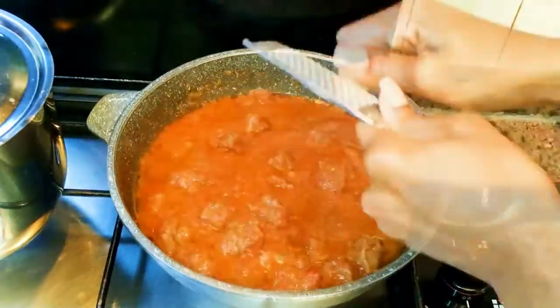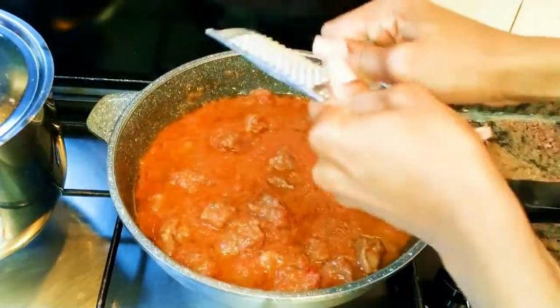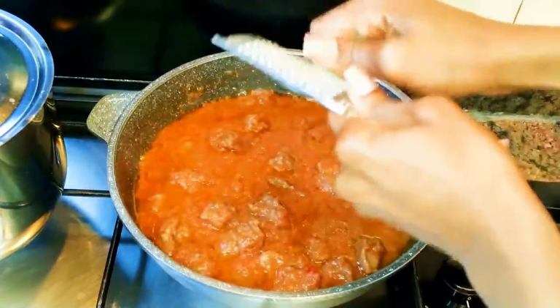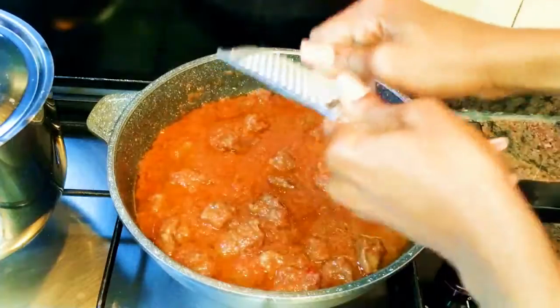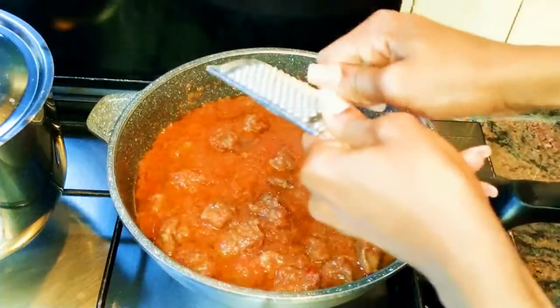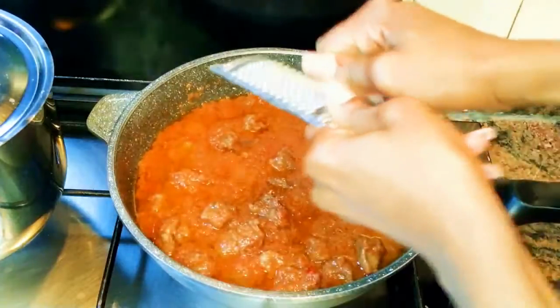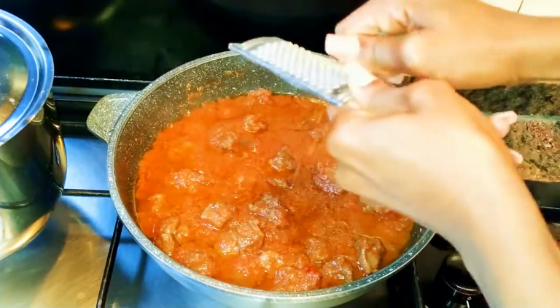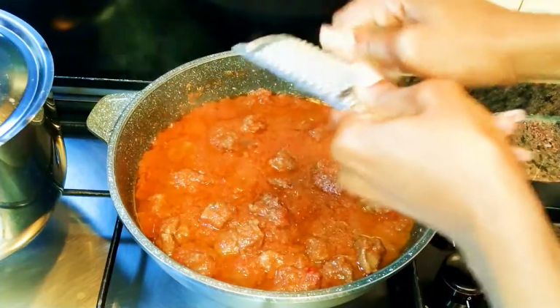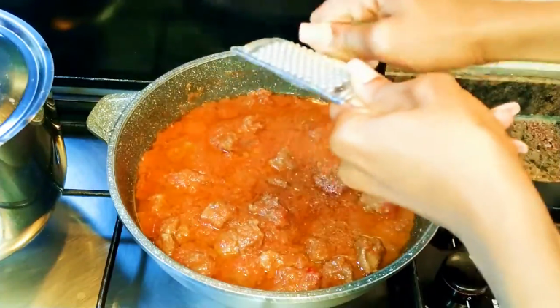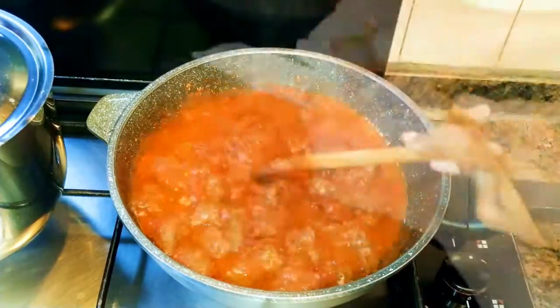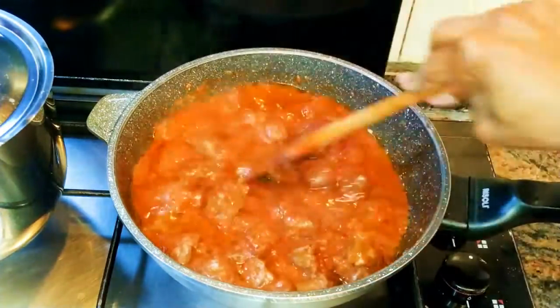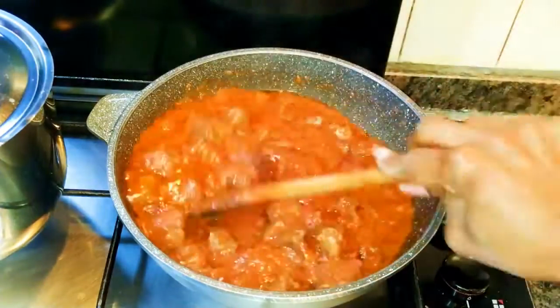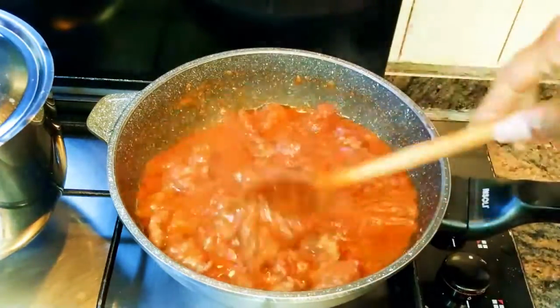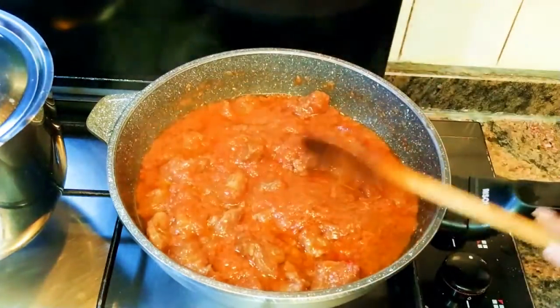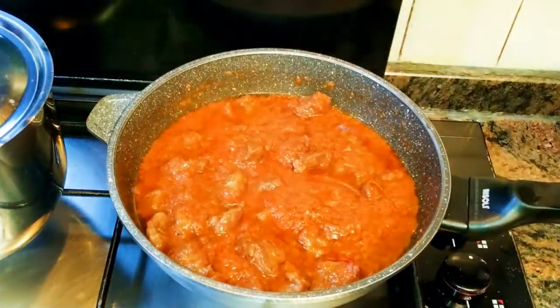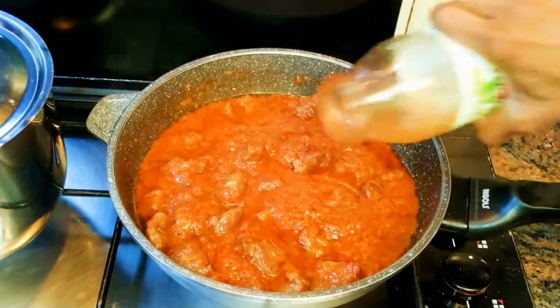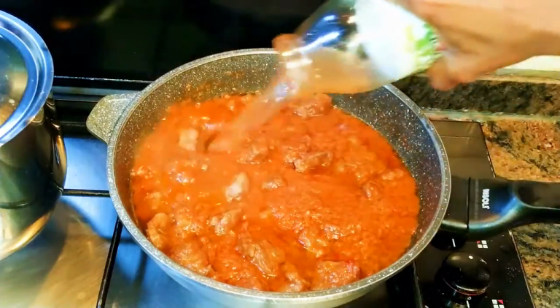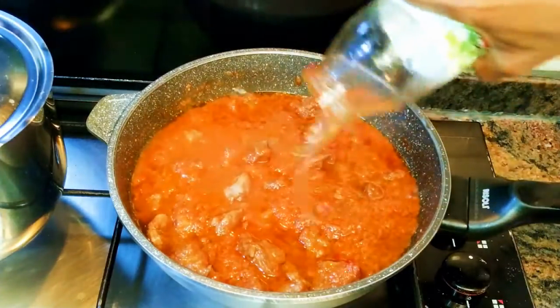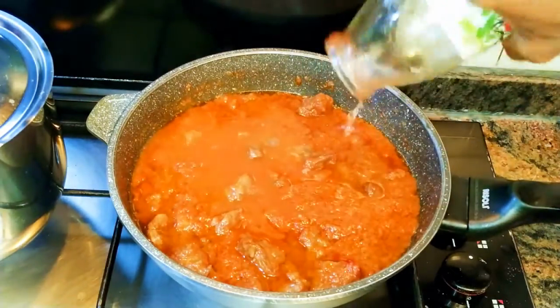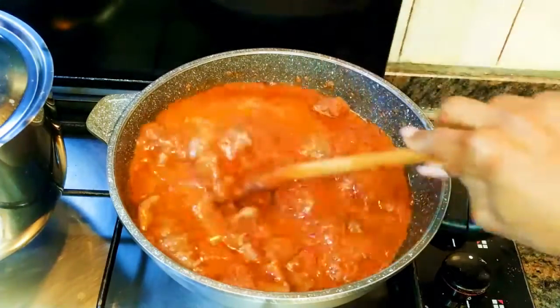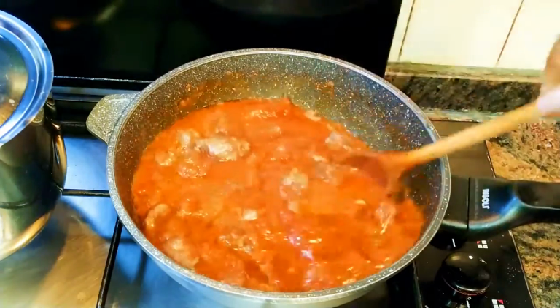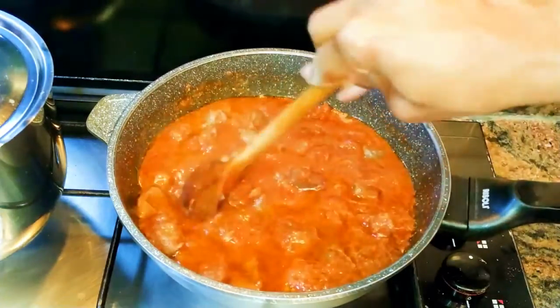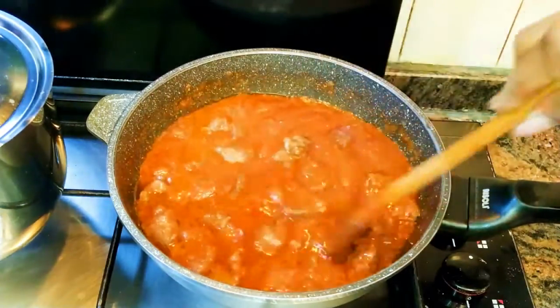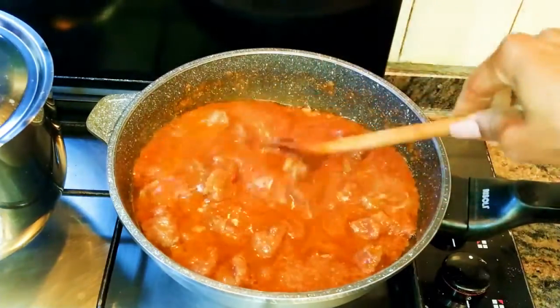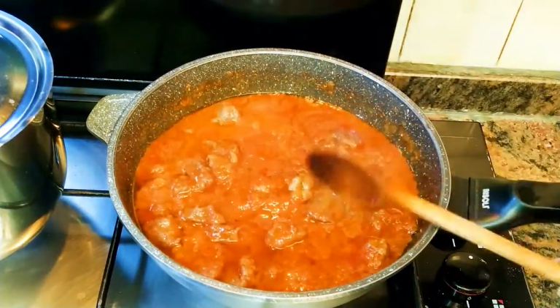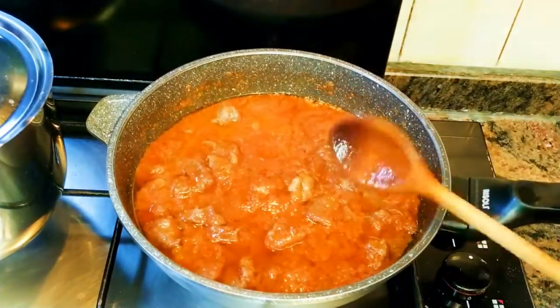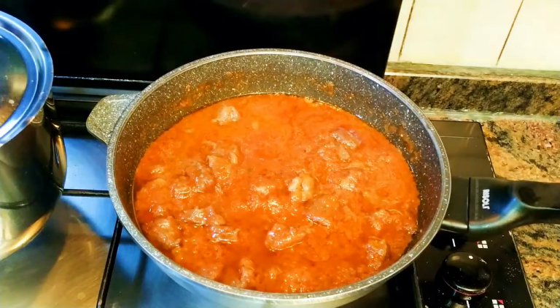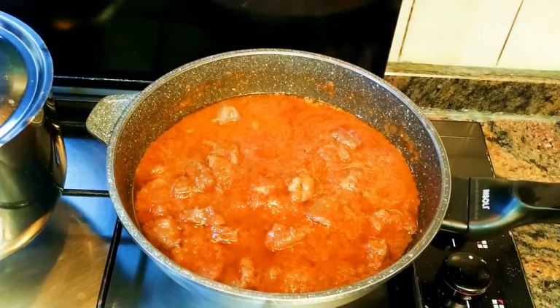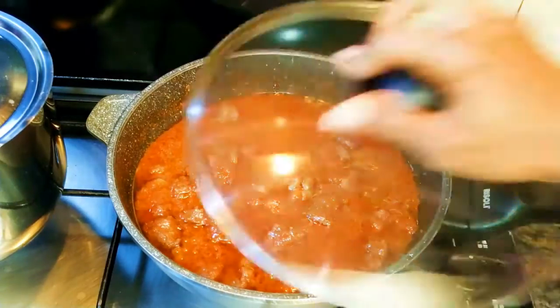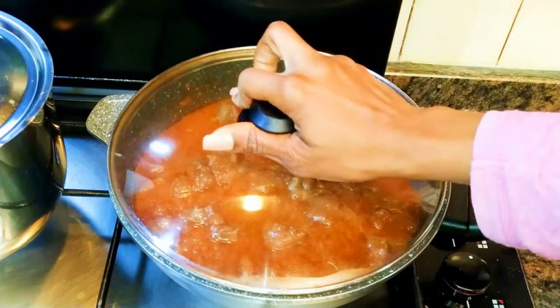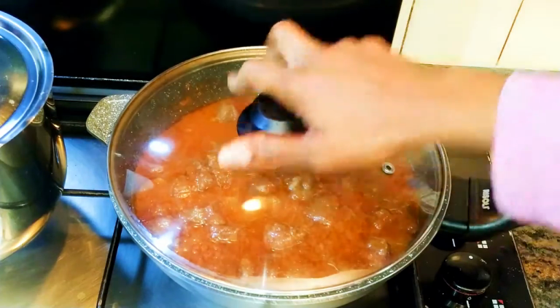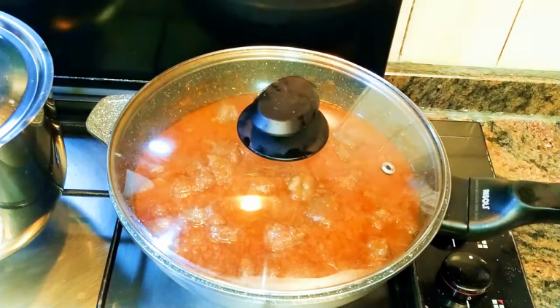I'll grate in some nutmeg to give it that extra flavor, then come in with a little bit of water — about half a cup. I'll give it a good mix and cover it up to cook for about 25 minutes.